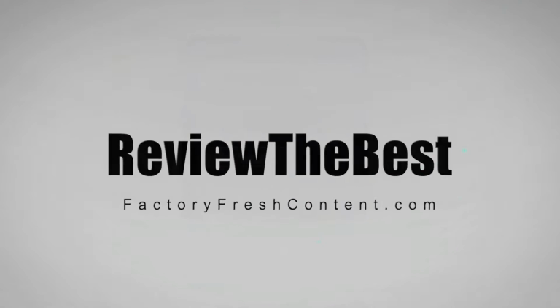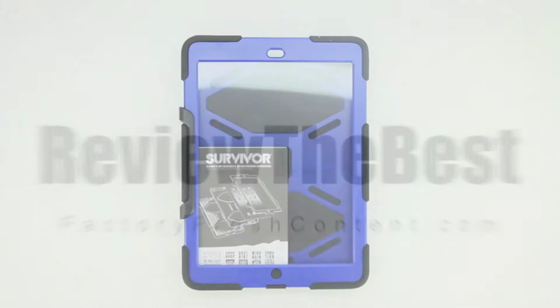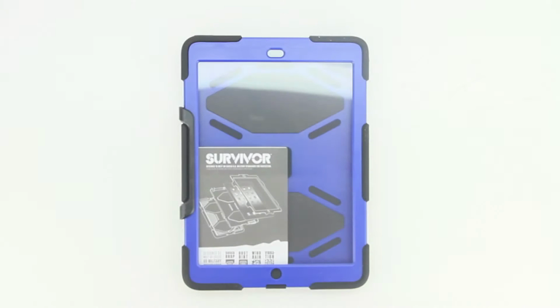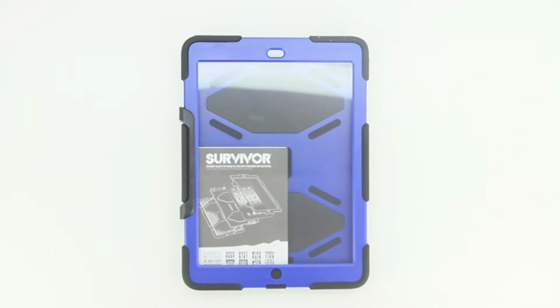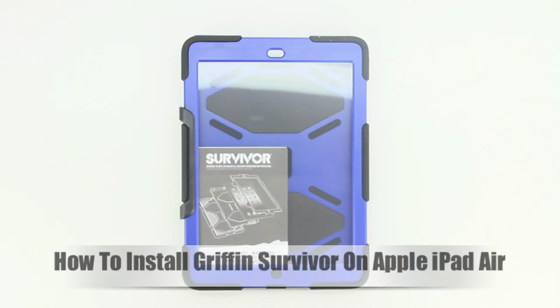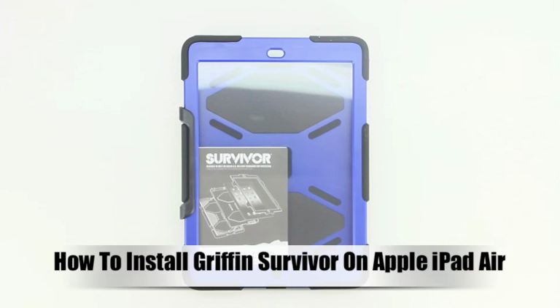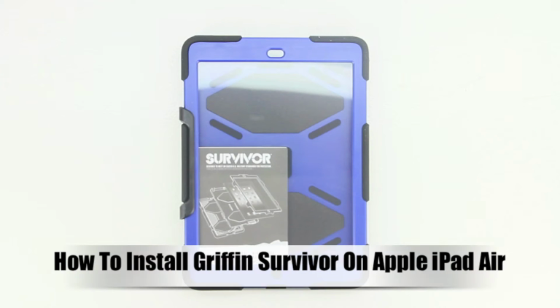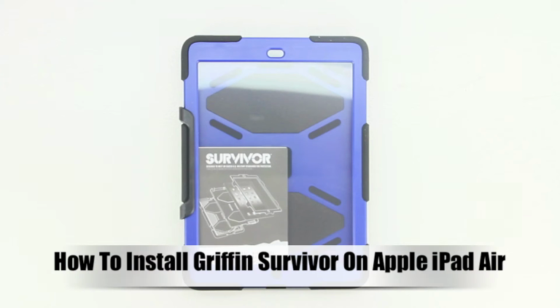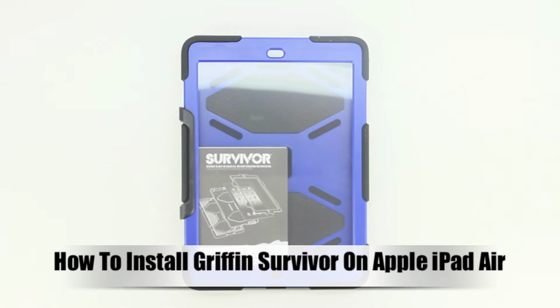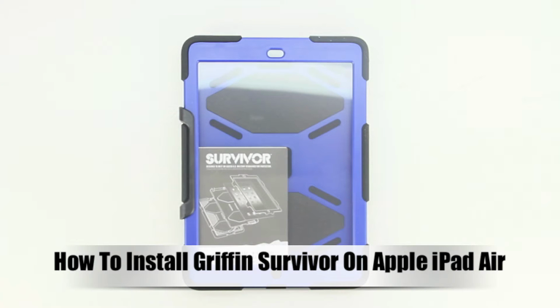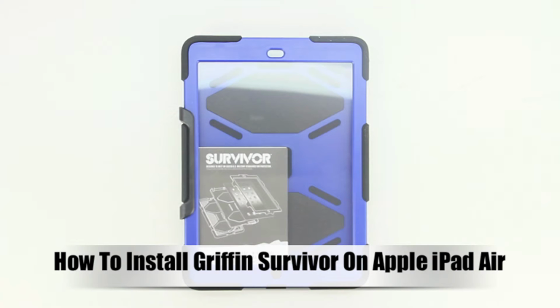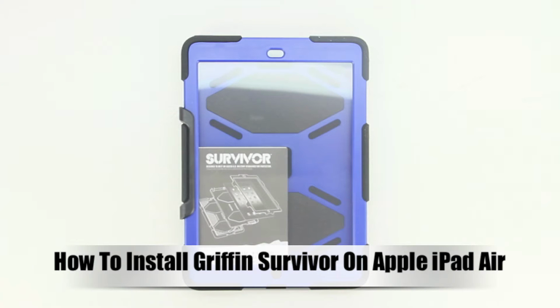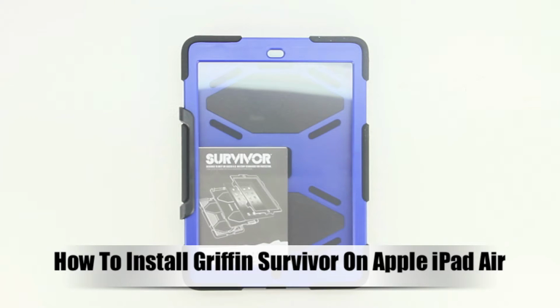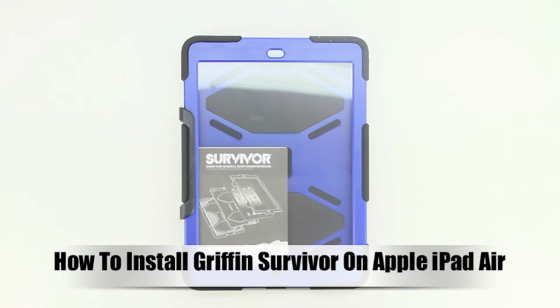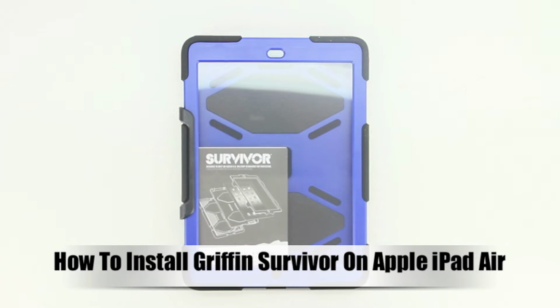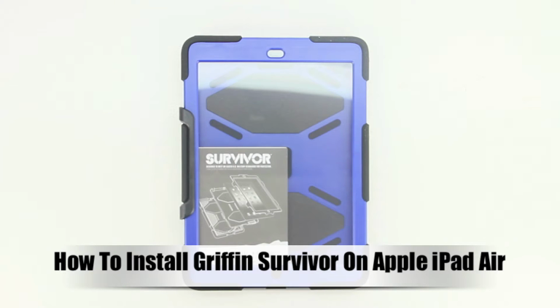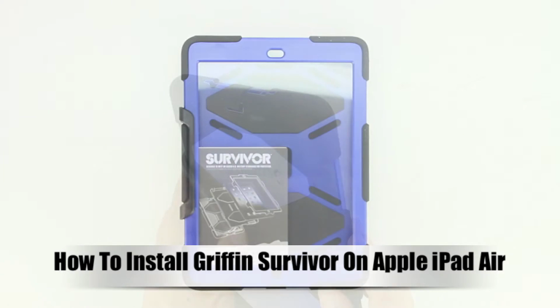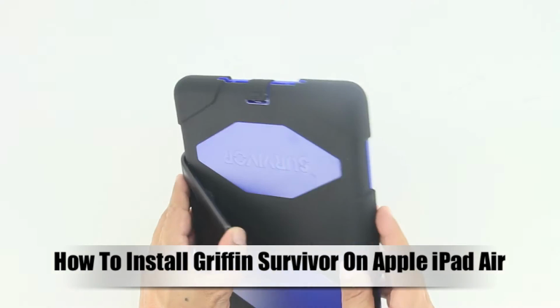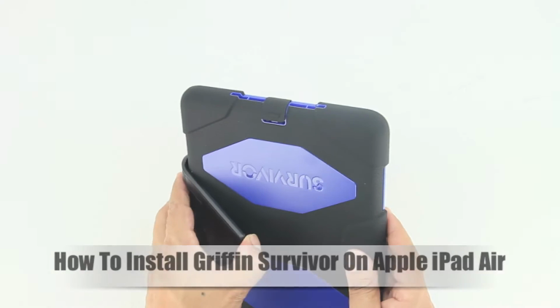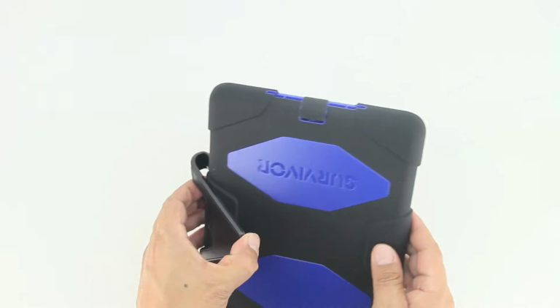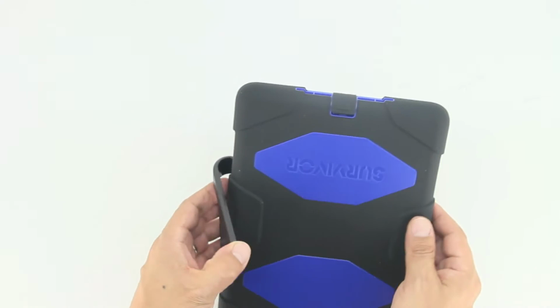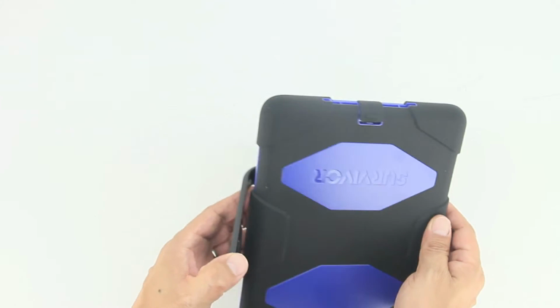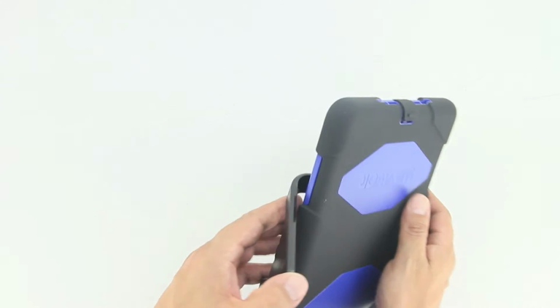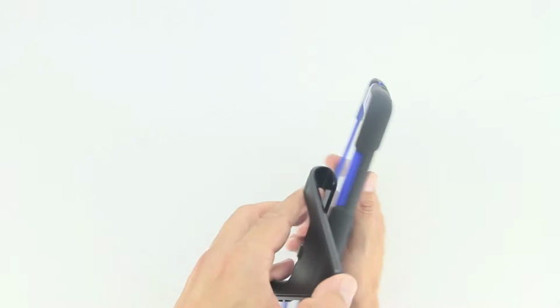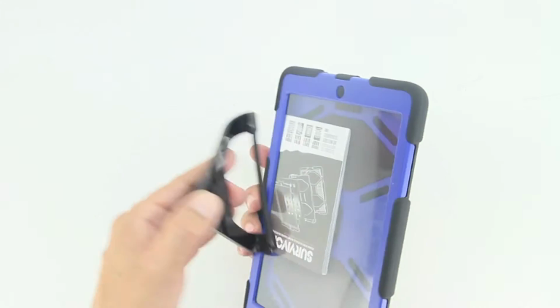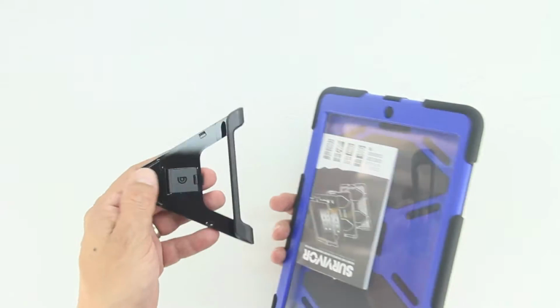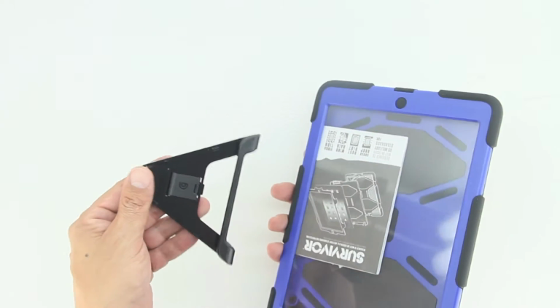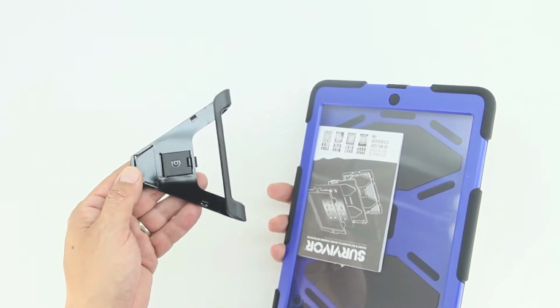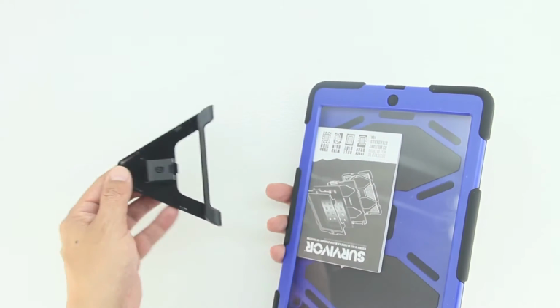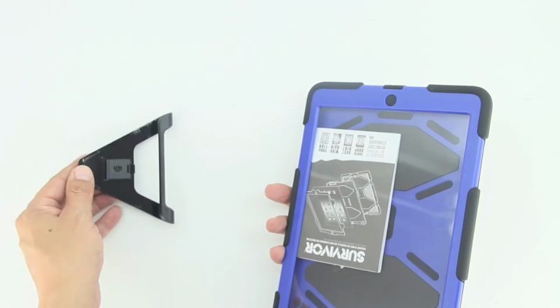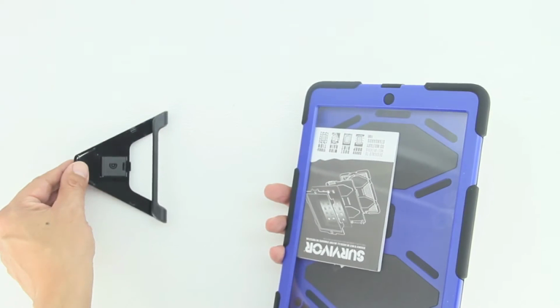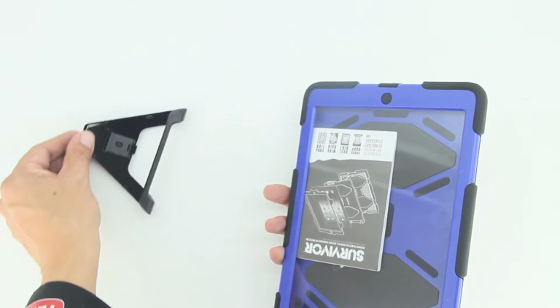What's up guys, back with another video. In this video I'm going to be showing you how to install the Griffin Survivor on the Apple iPad Air. So let's go ahead and get started. First, go ahead and remove the included and attached stand.